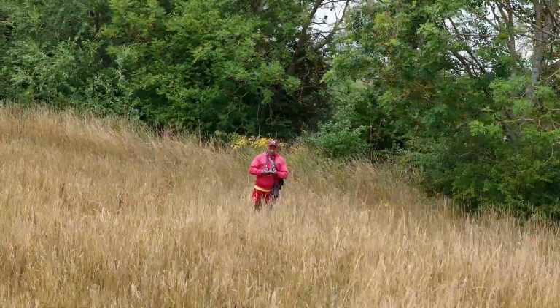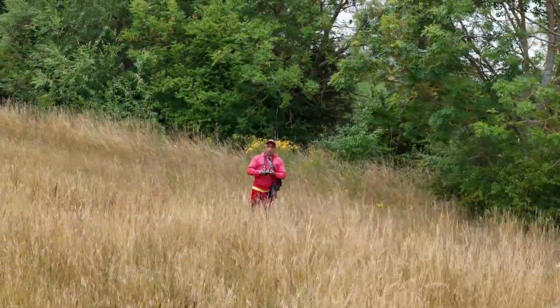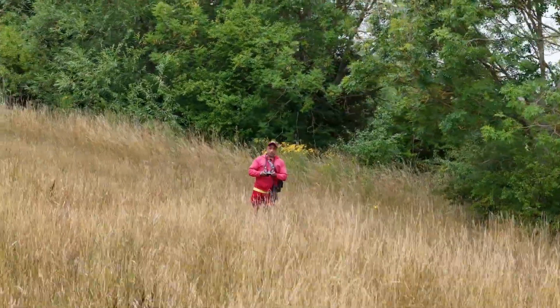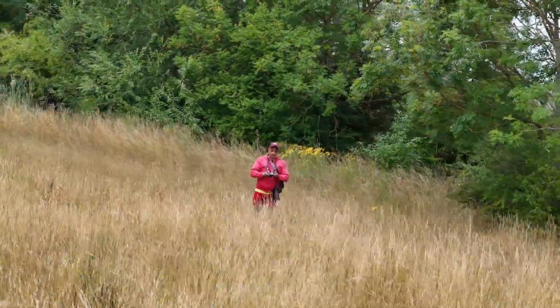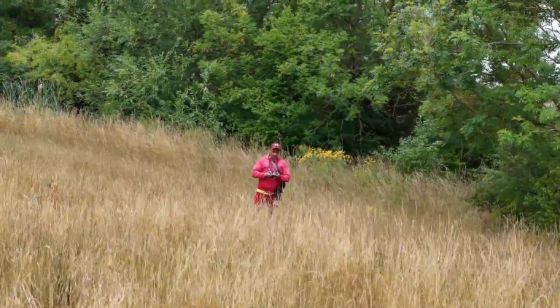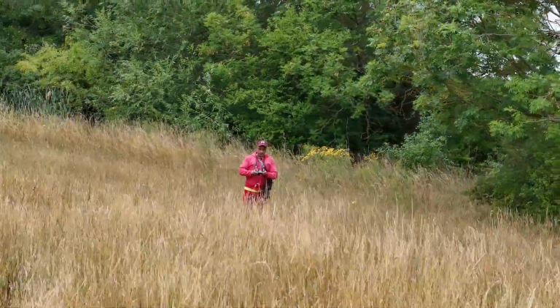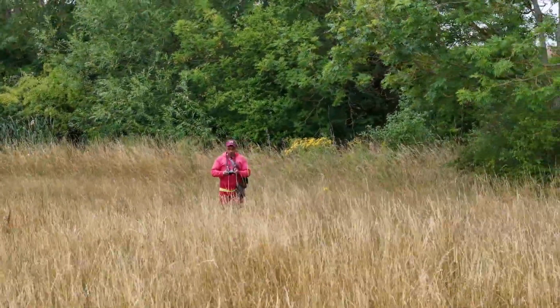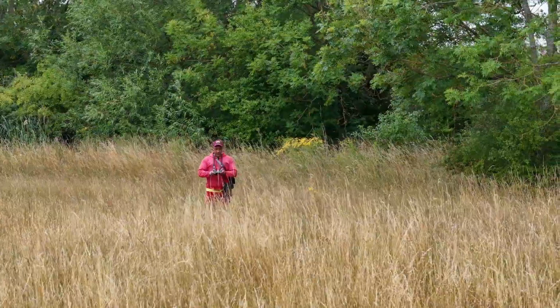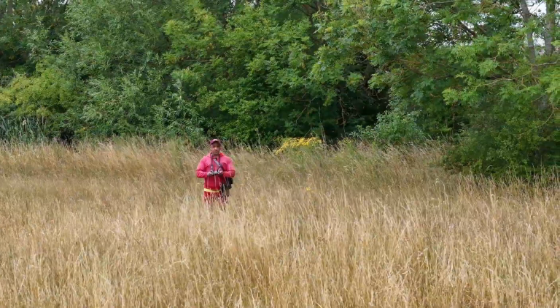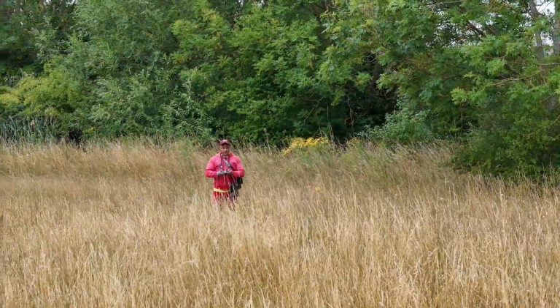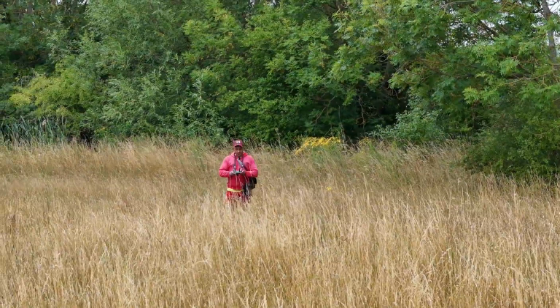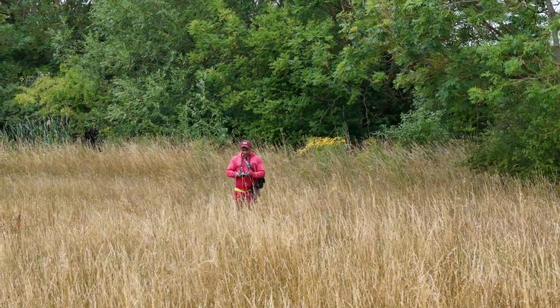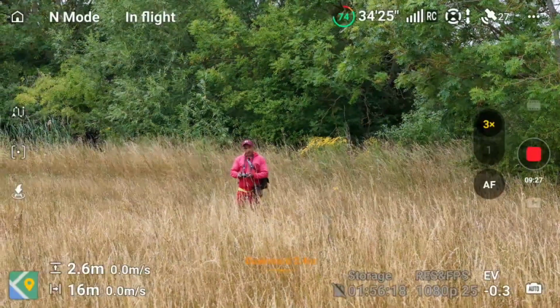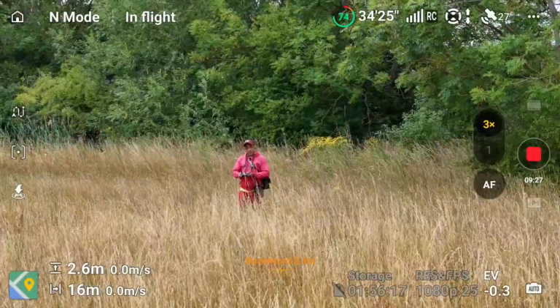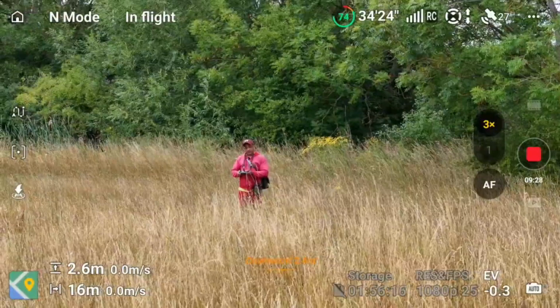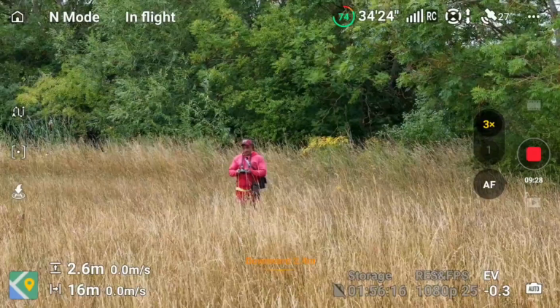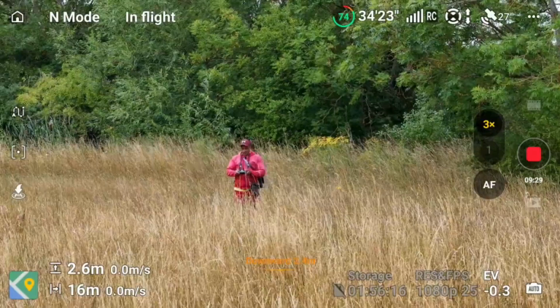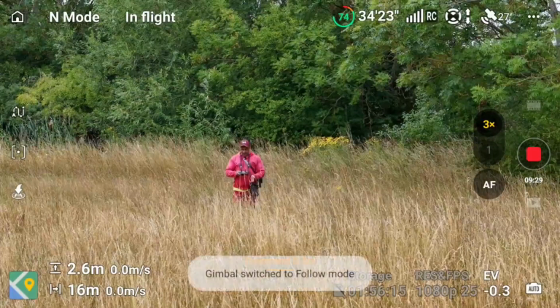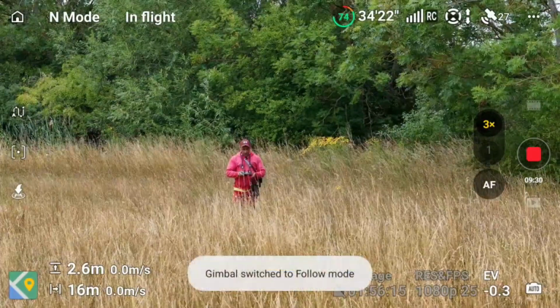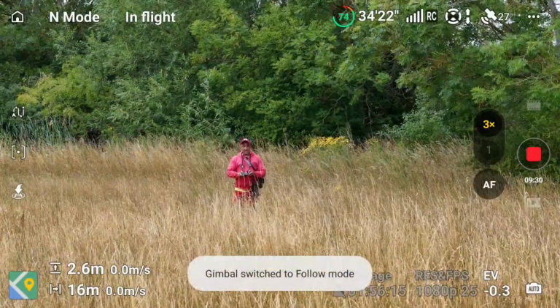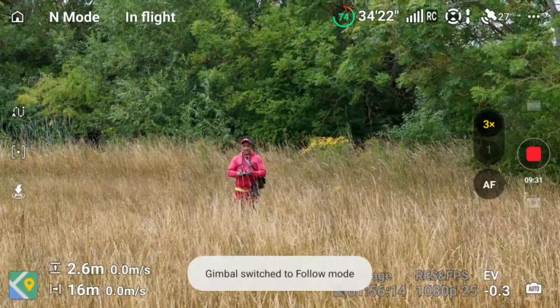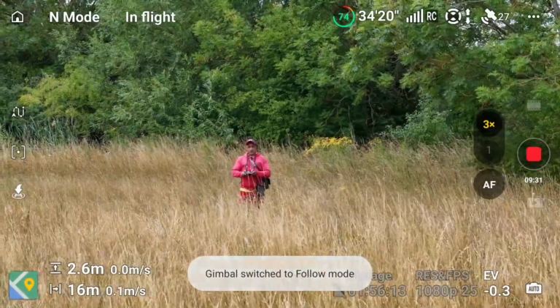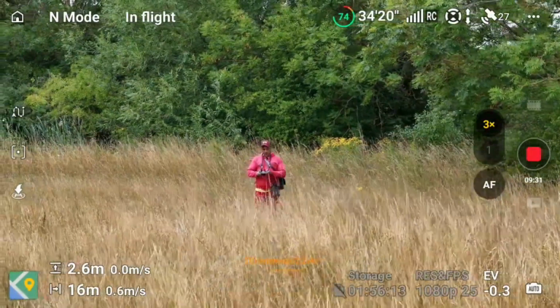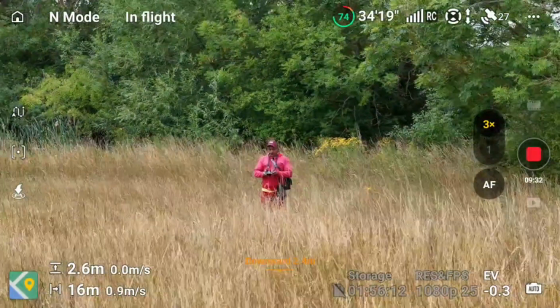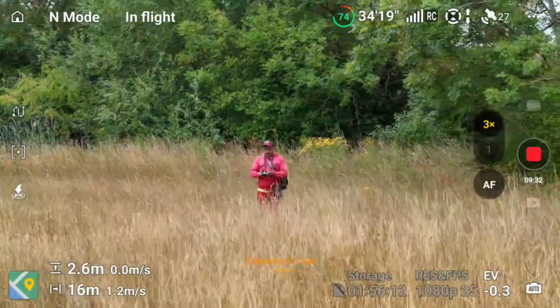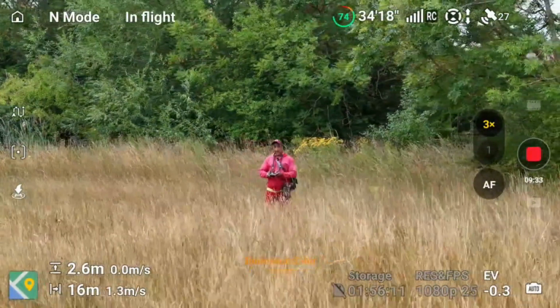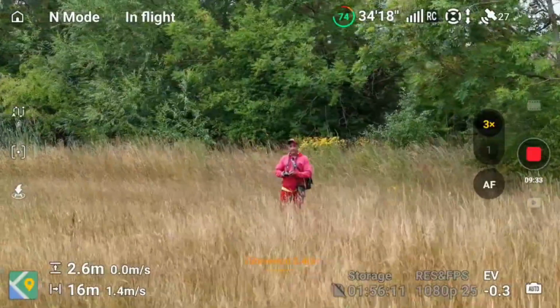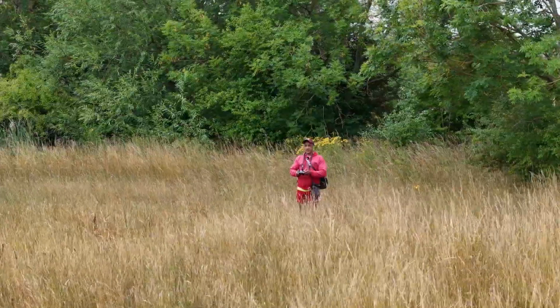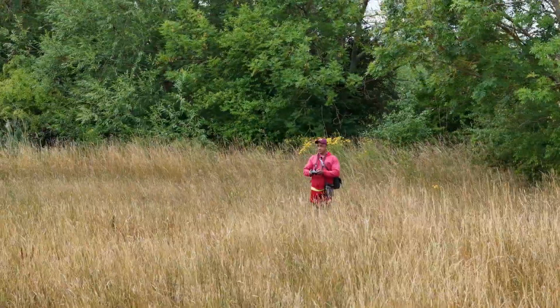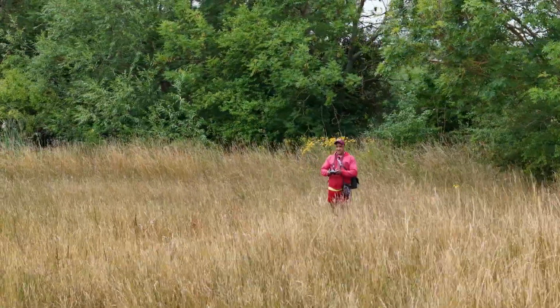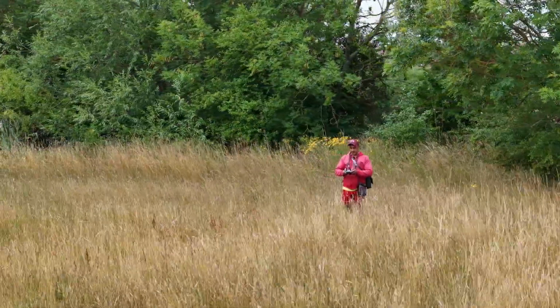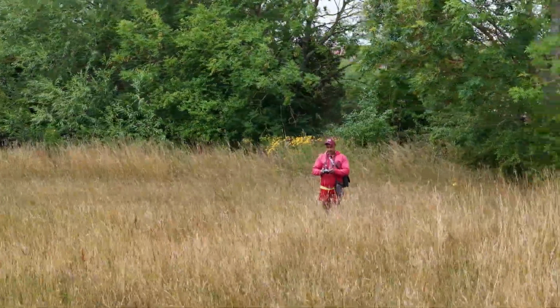That's if you wanted to switch quickly to FPV mode. What you can then do is decide you want to switch back to Follow mode — click the C1 button again and you'll come back into Follow mode, and as you'll see, the horizon is nice and level.